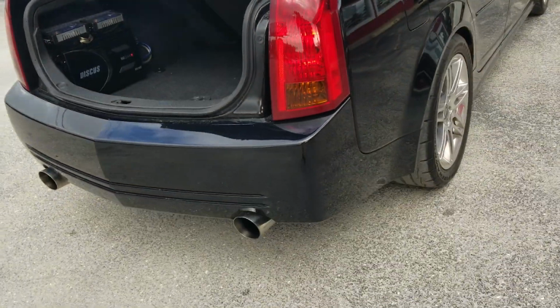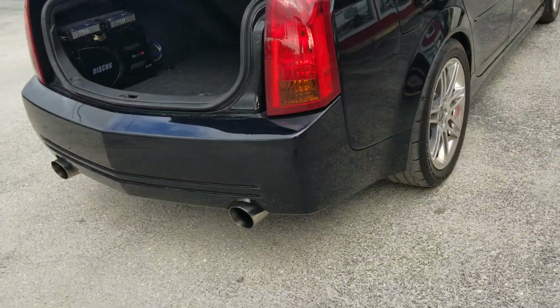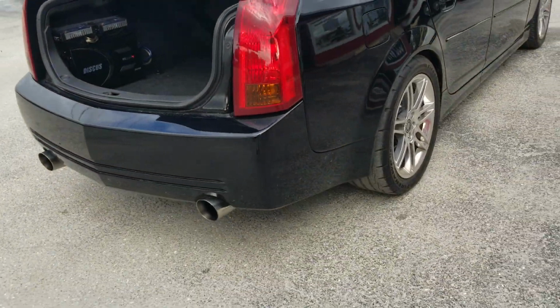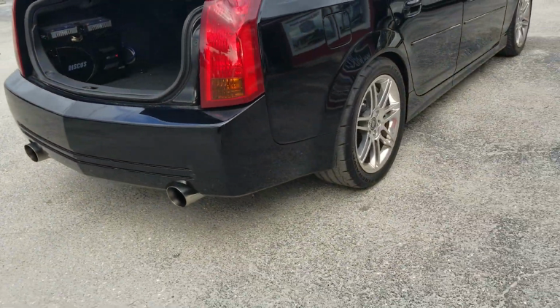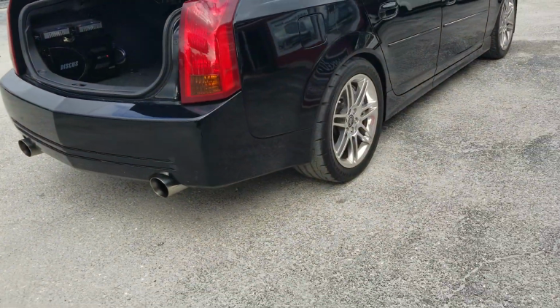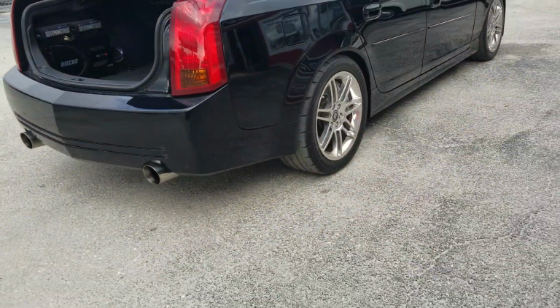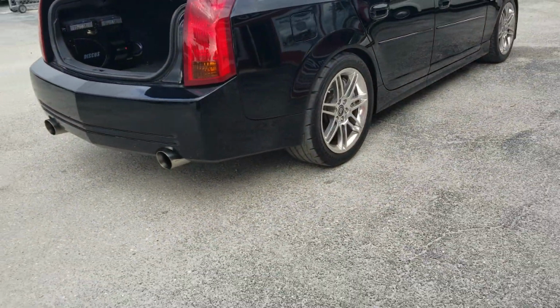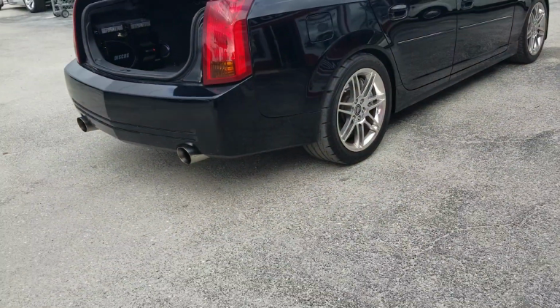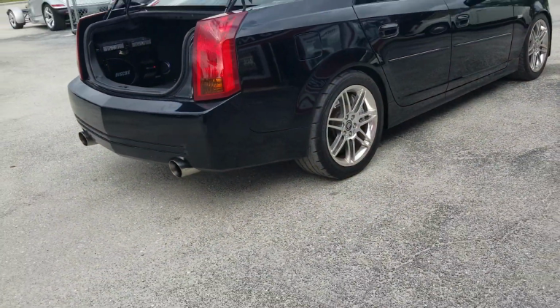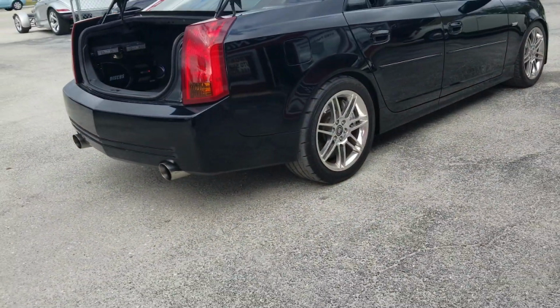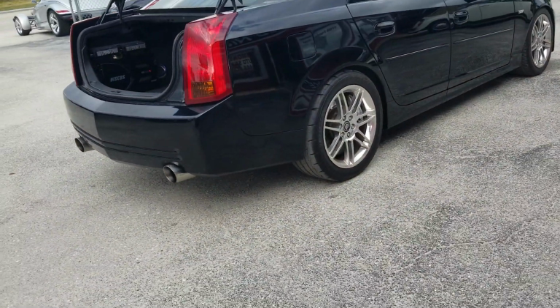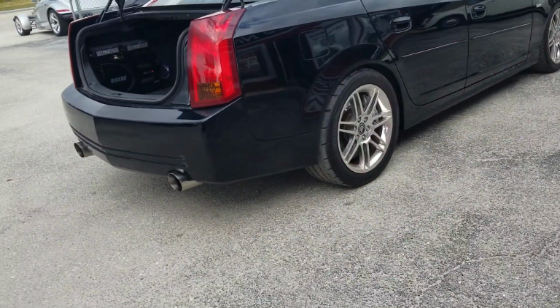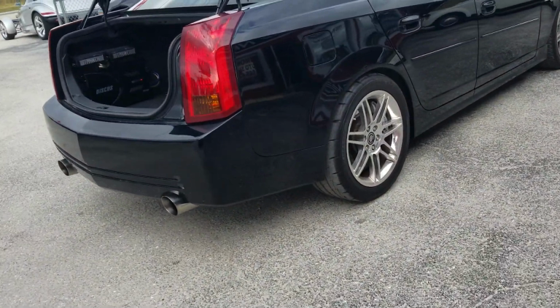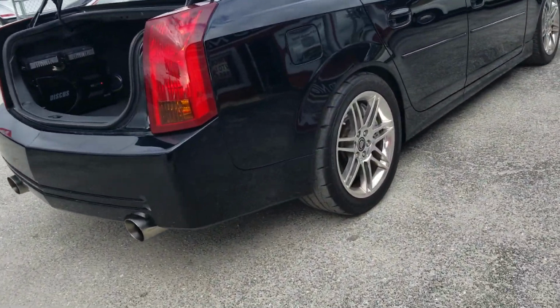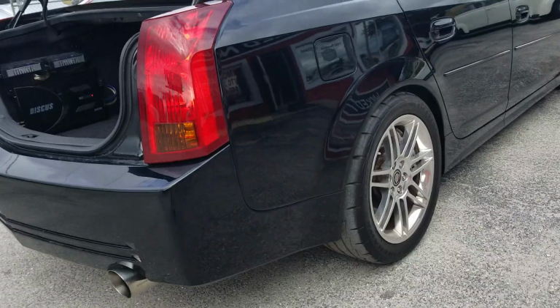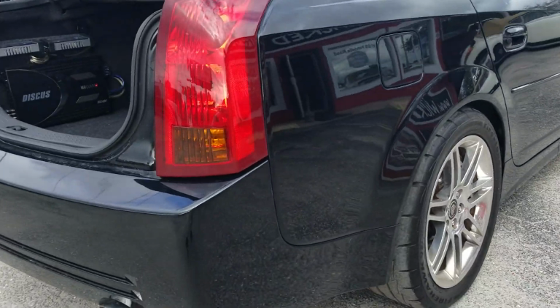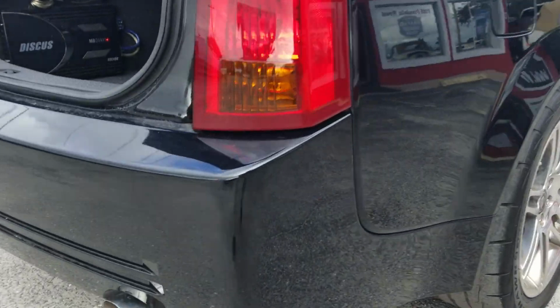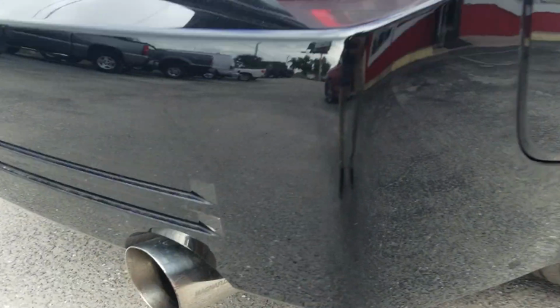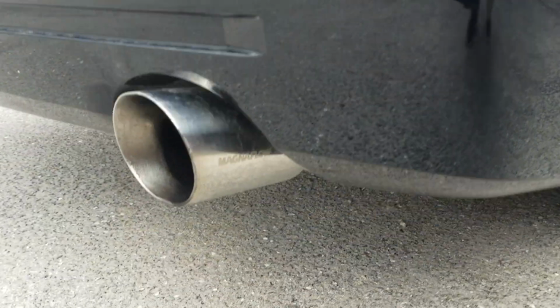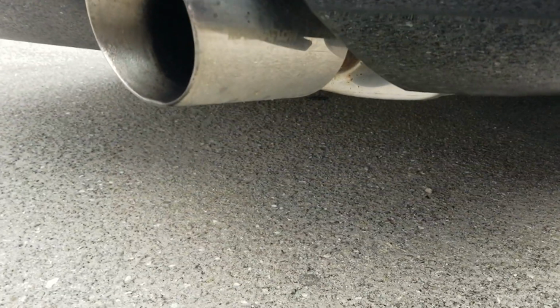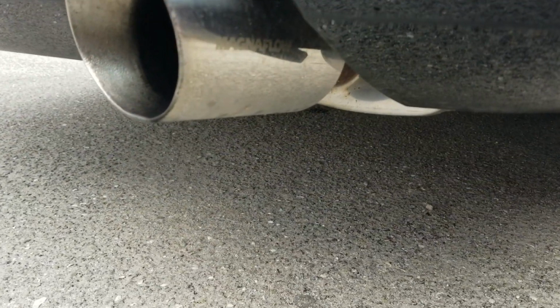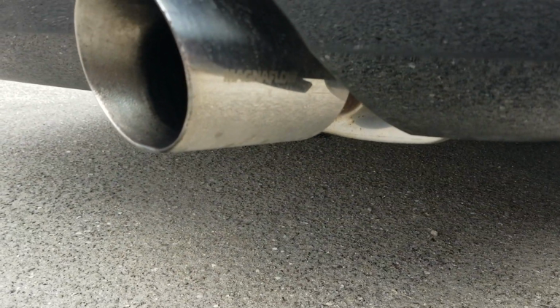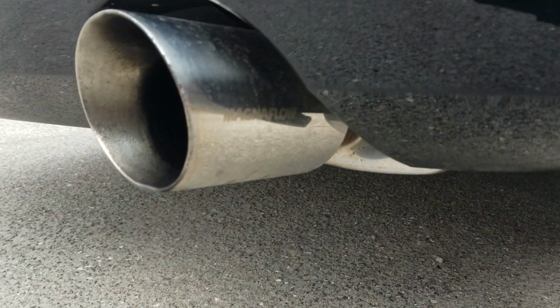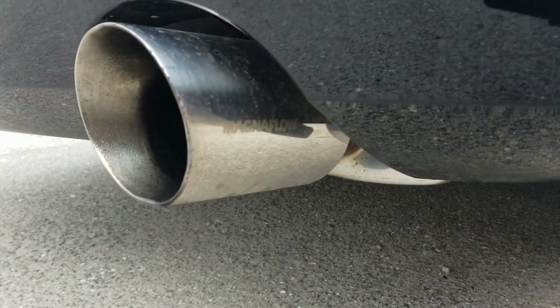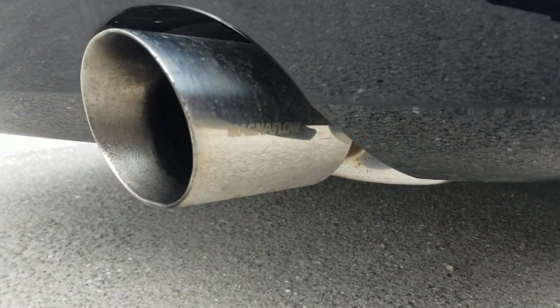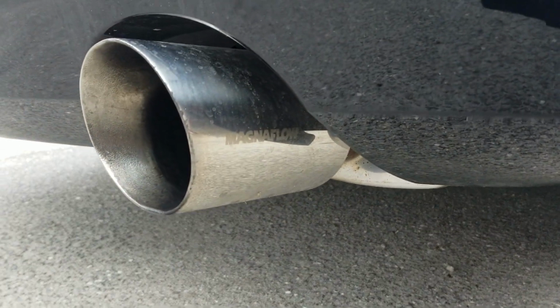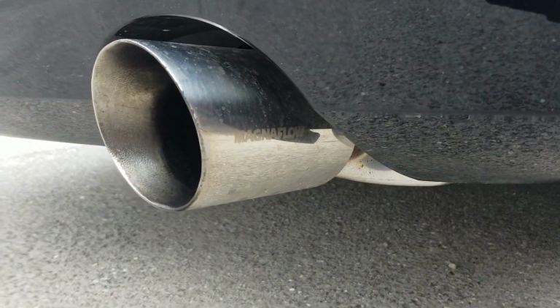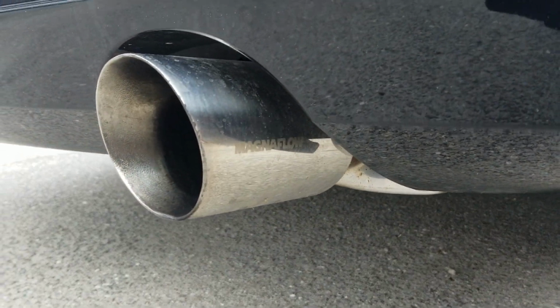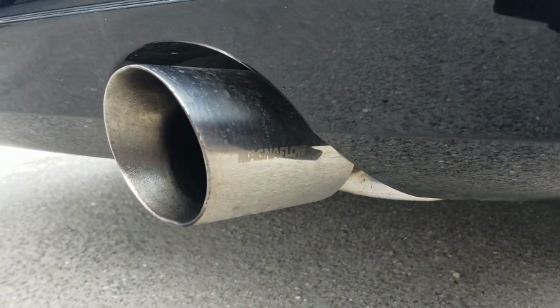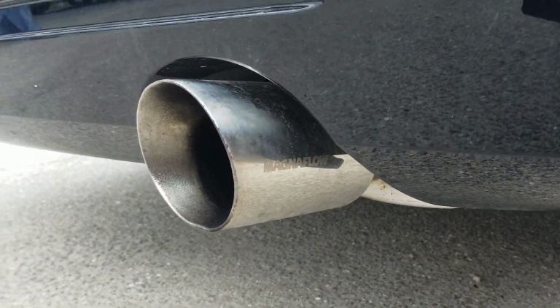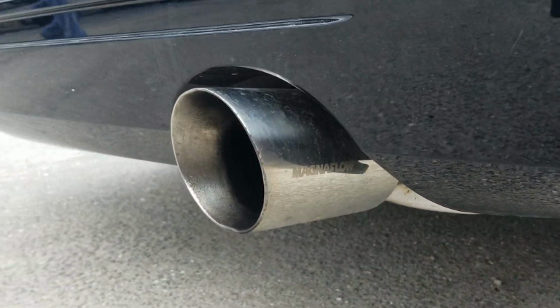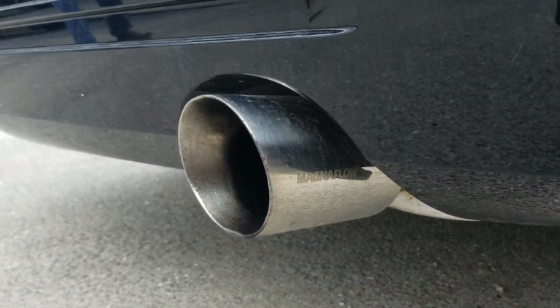Premium wheels and tires, premium exhaust. It's got Magnaflow exhaust here. Got a nice sound to it.